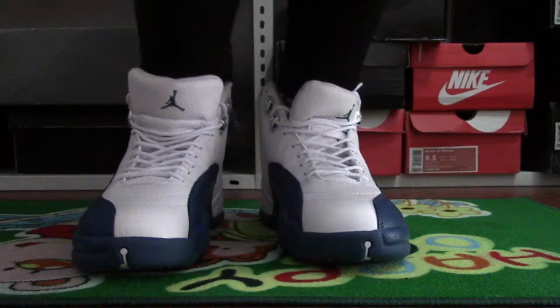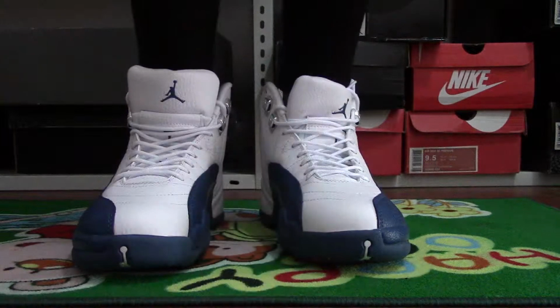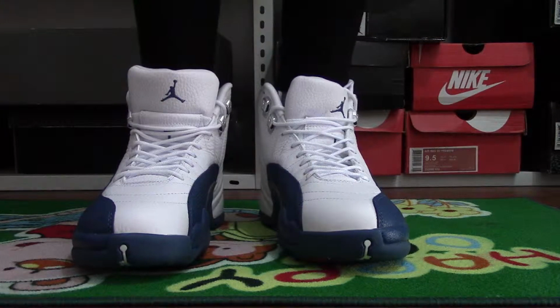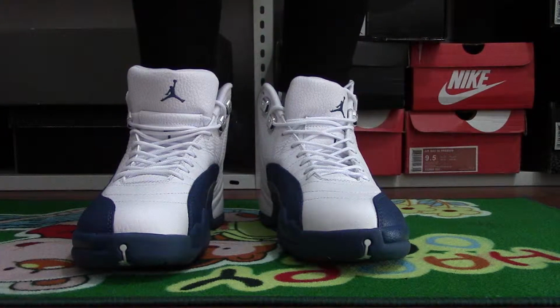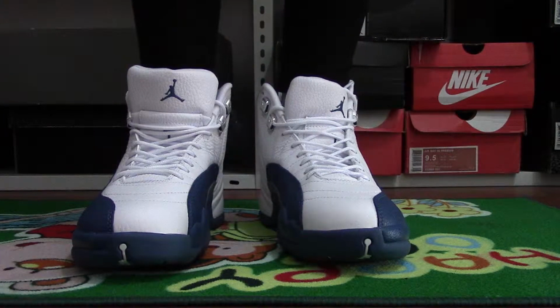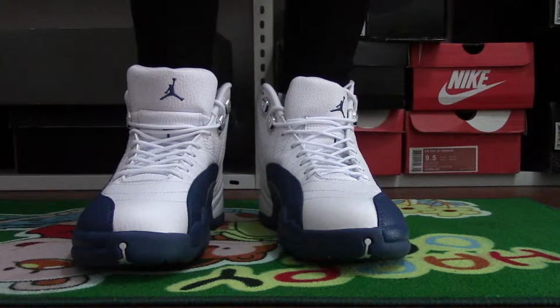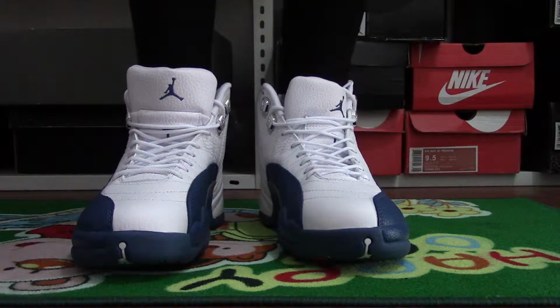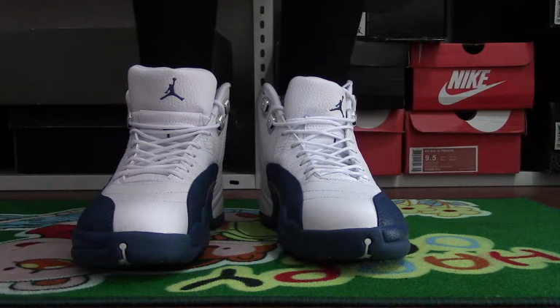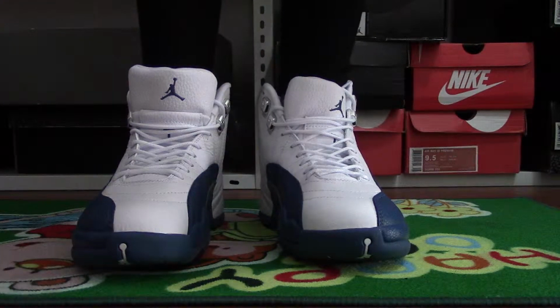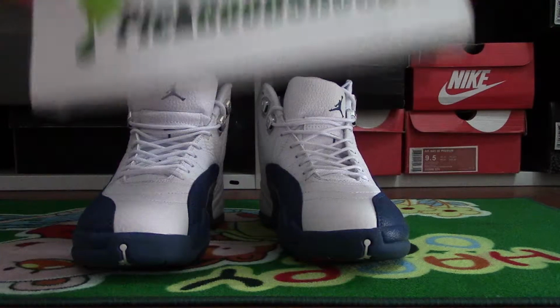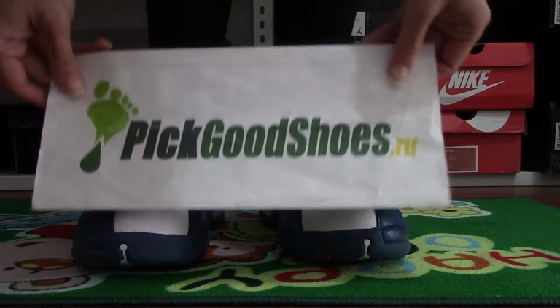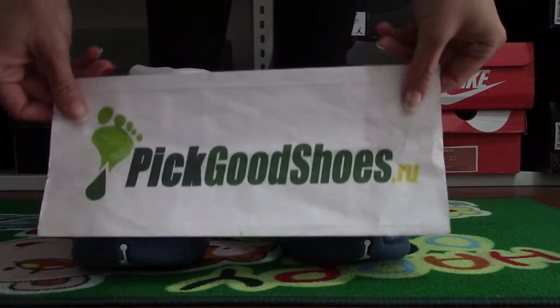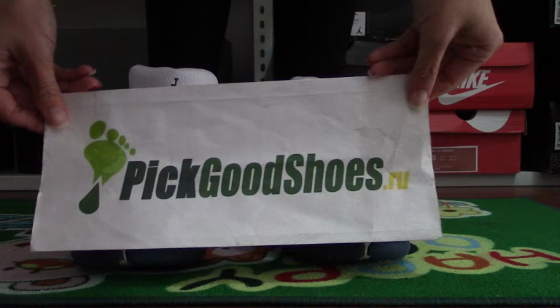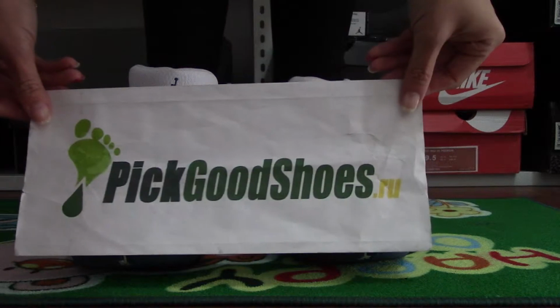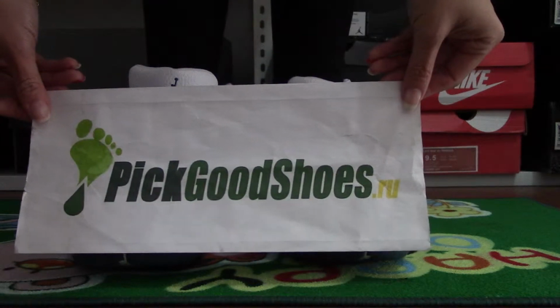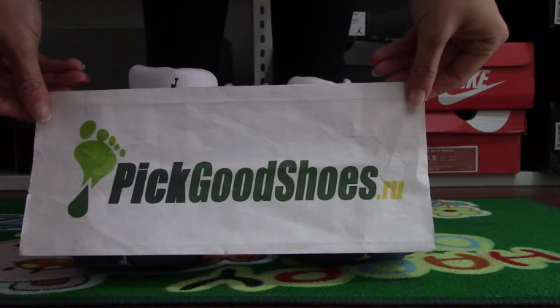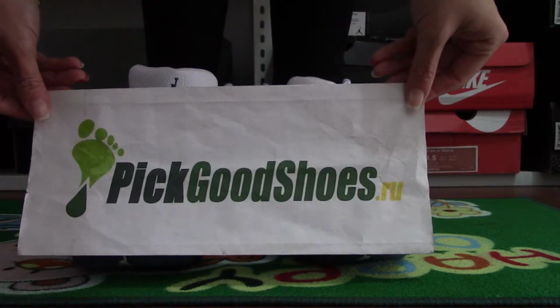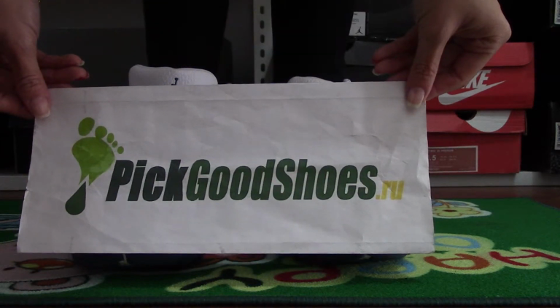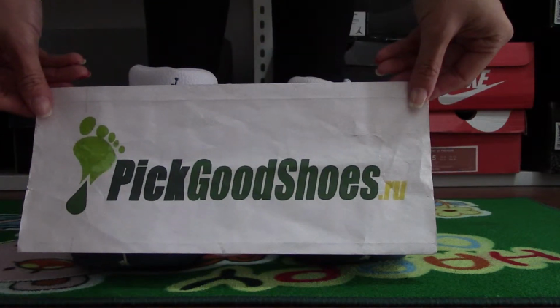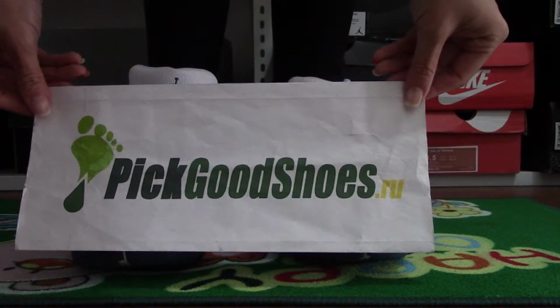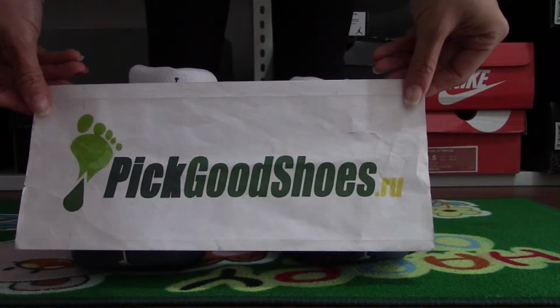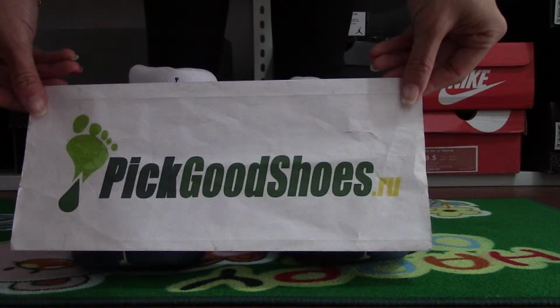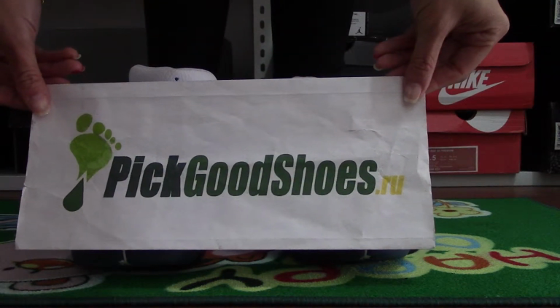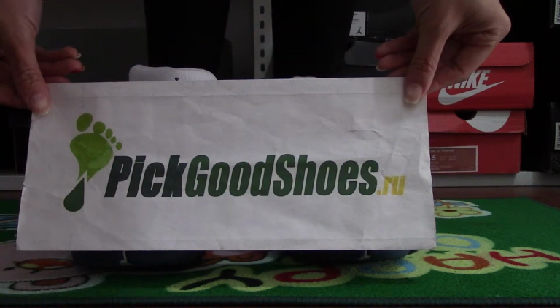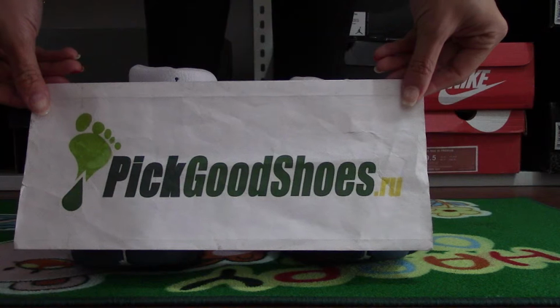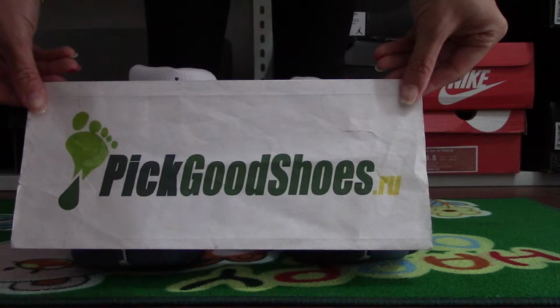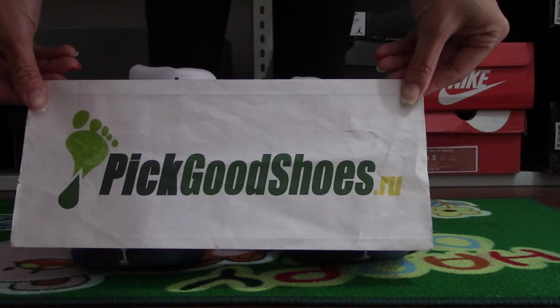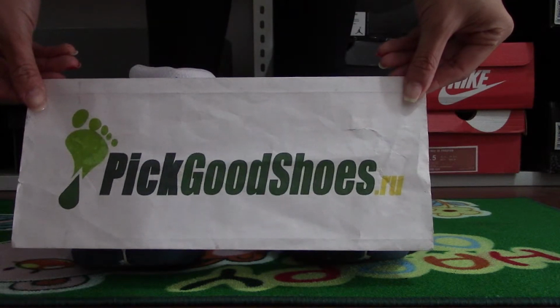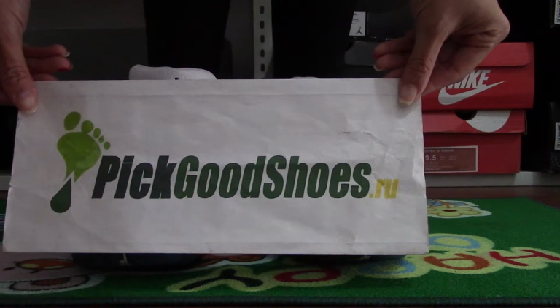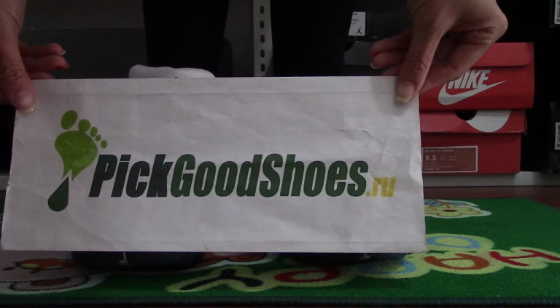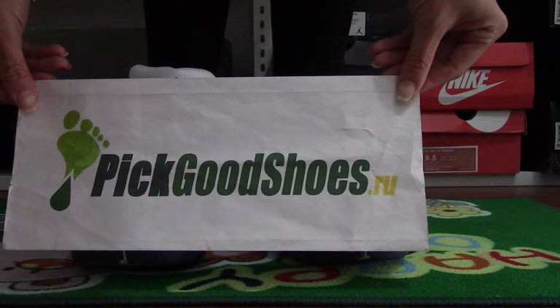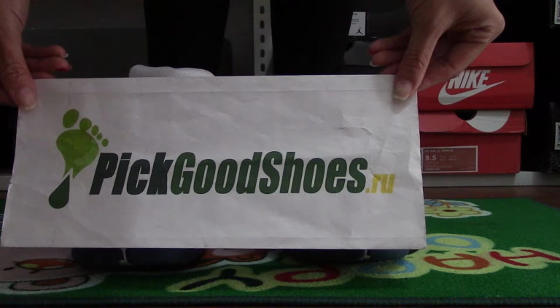Hello friends, this is Abby from Pikachu's bio. We have many items shown in Pikachu's bio, and more shows, more discounts.